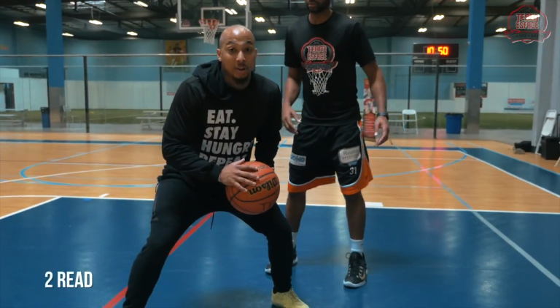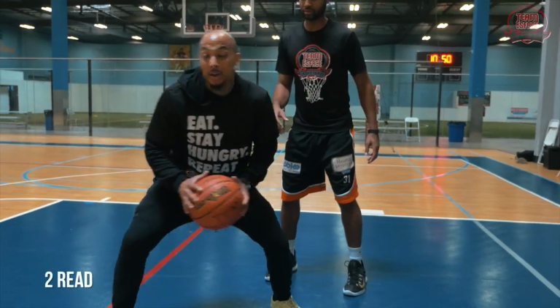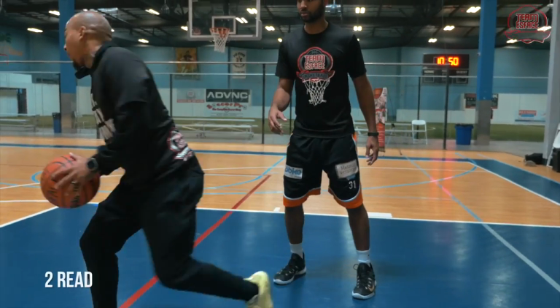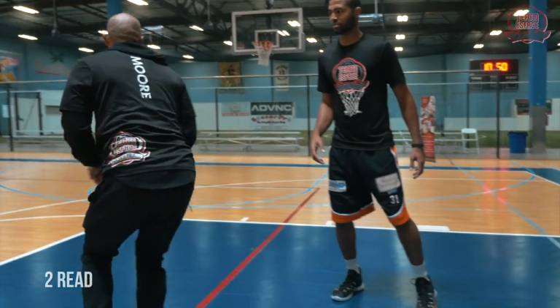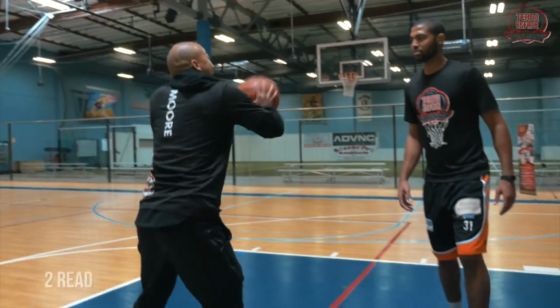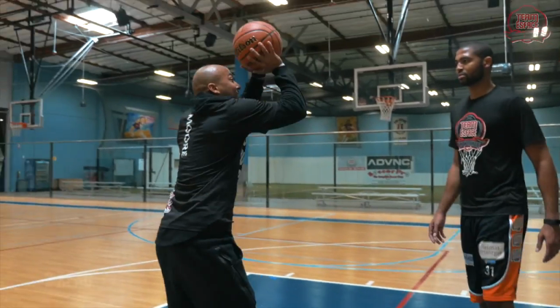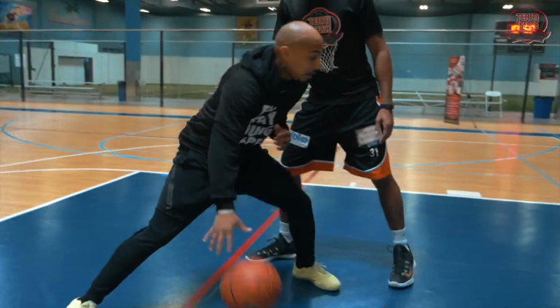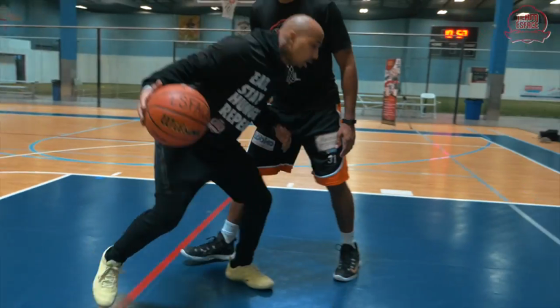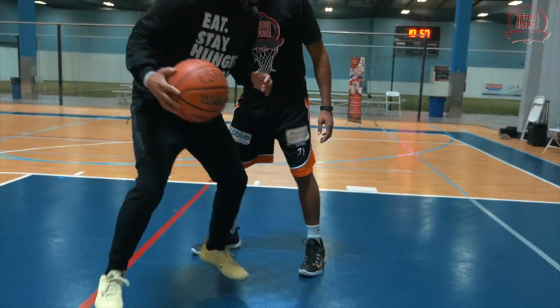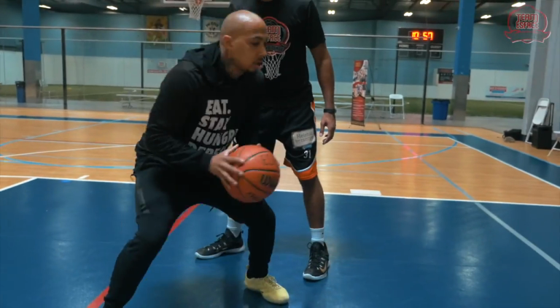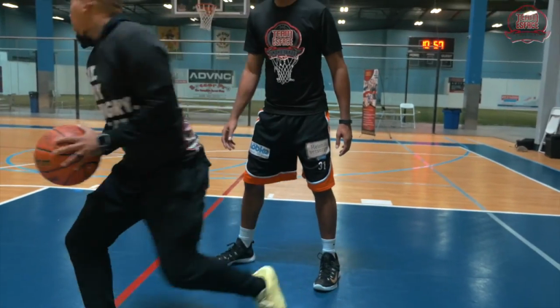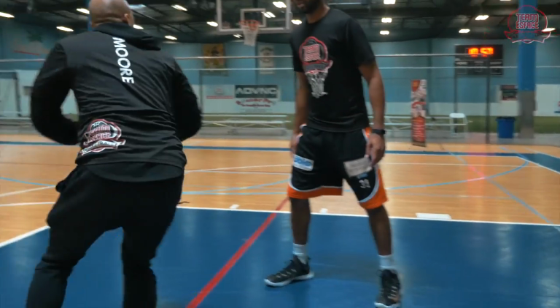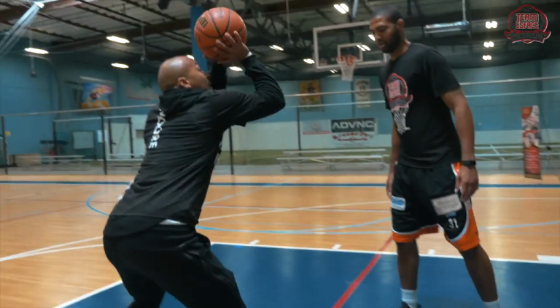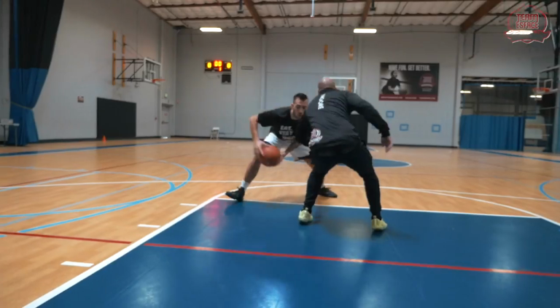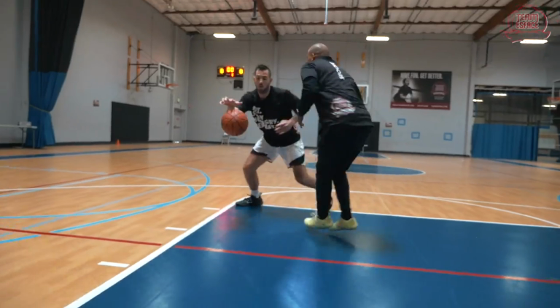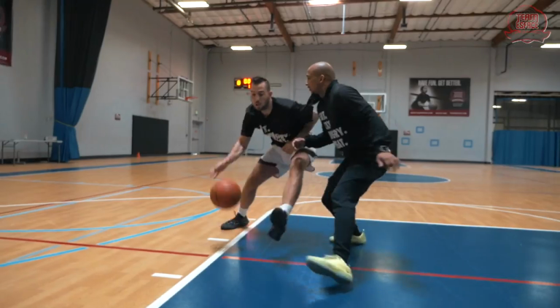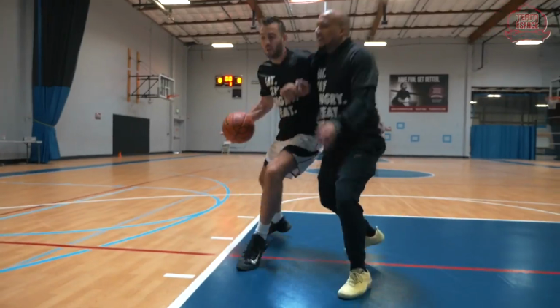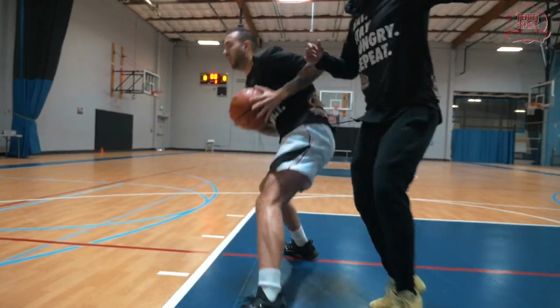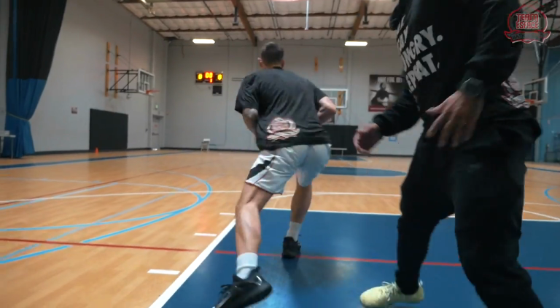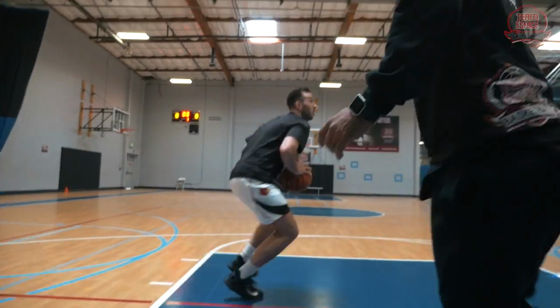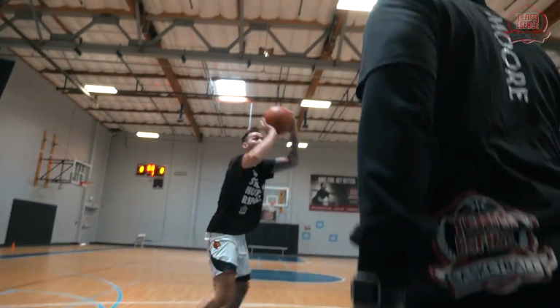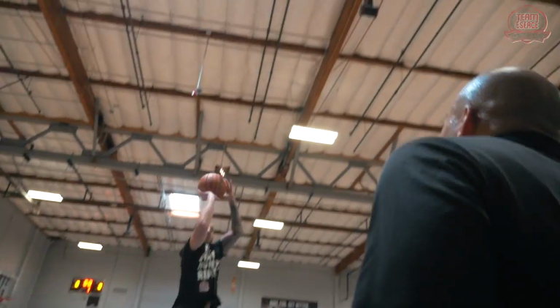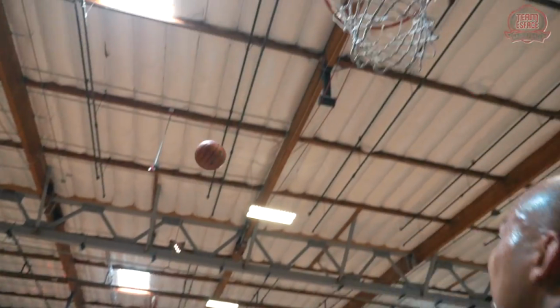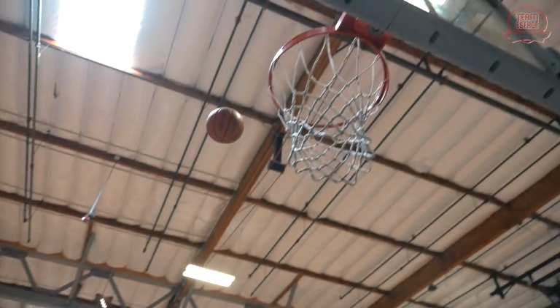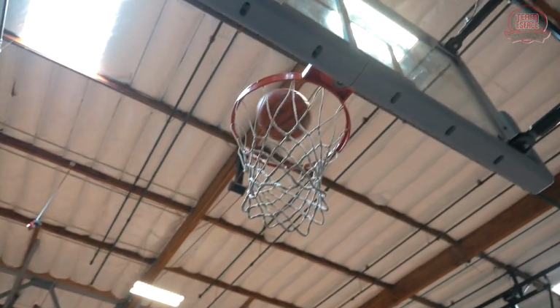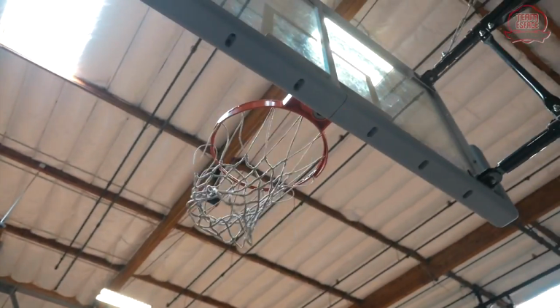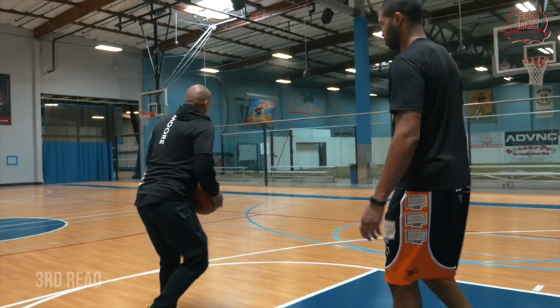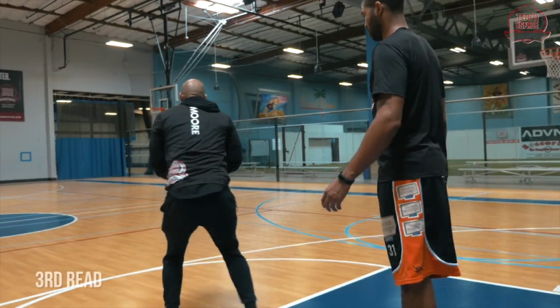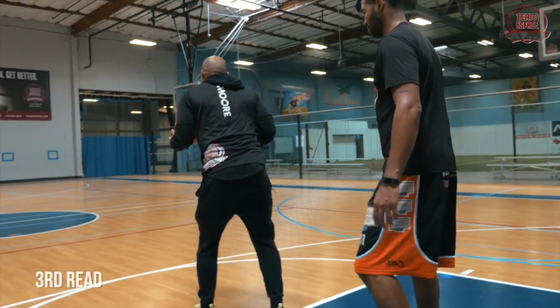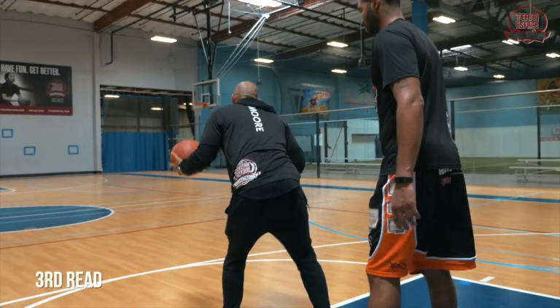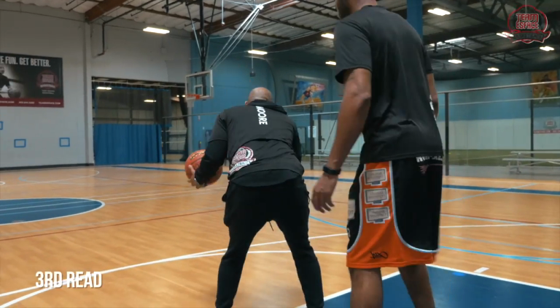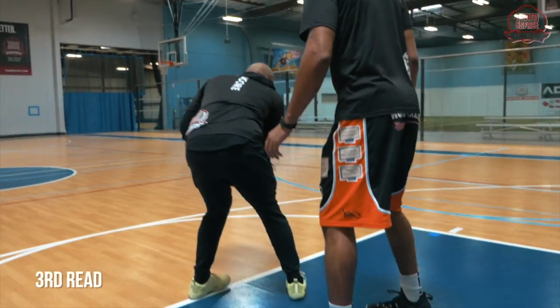Second read: same low rip, anti. Right when I land, I'm making a quick front pivot back — a full front pivot to stay square.